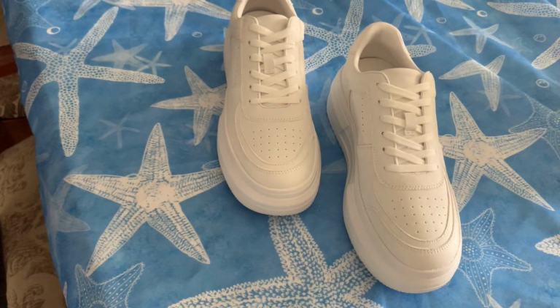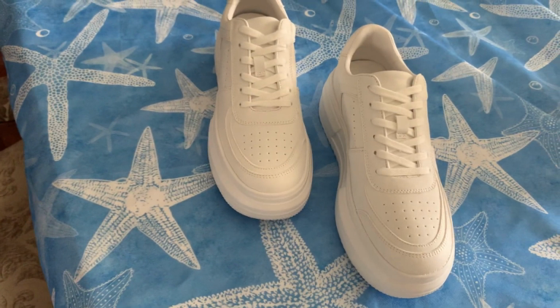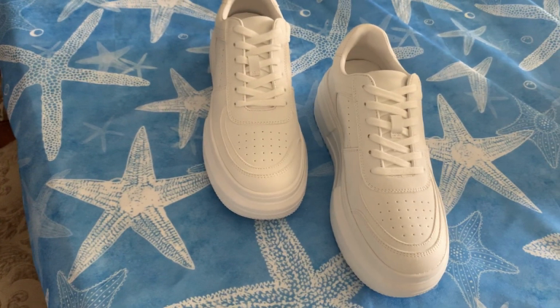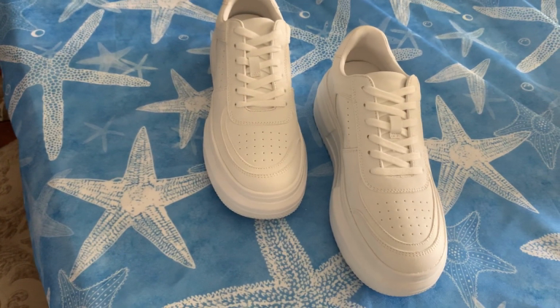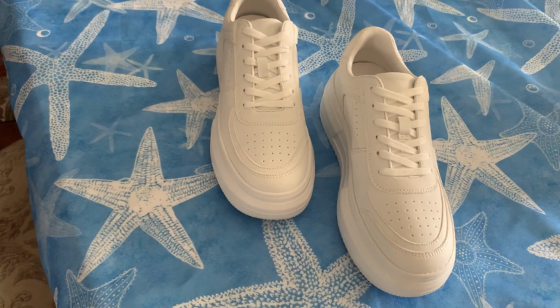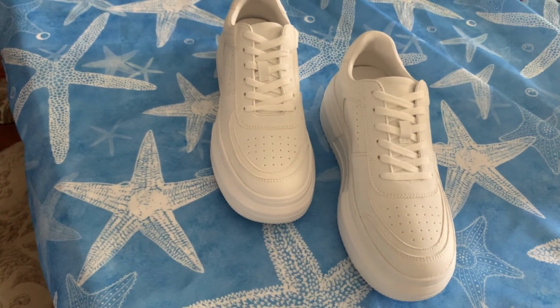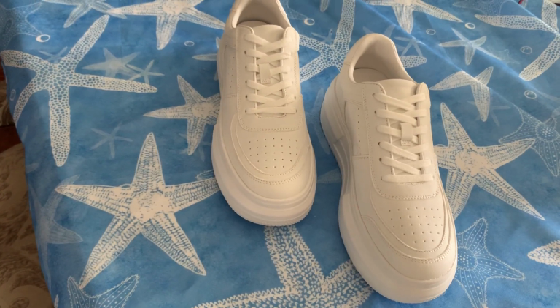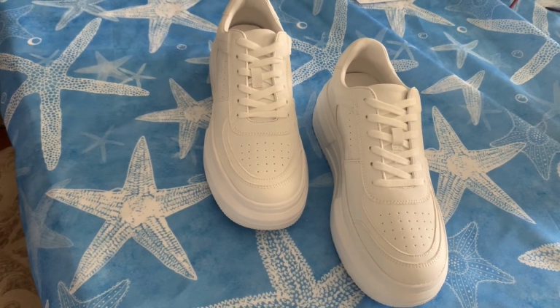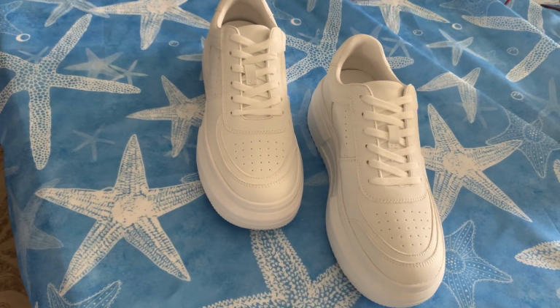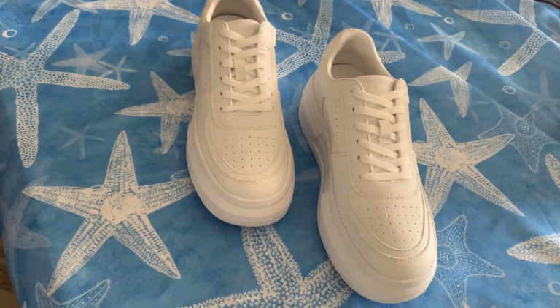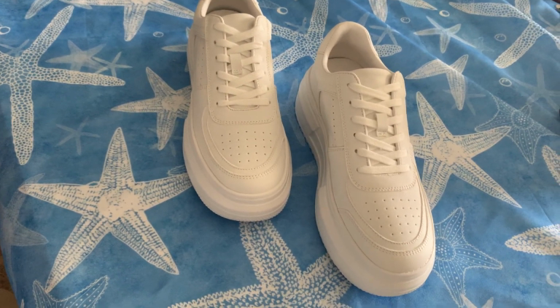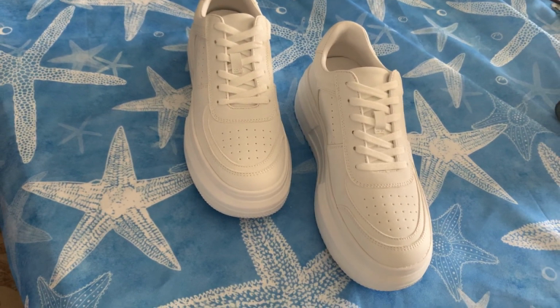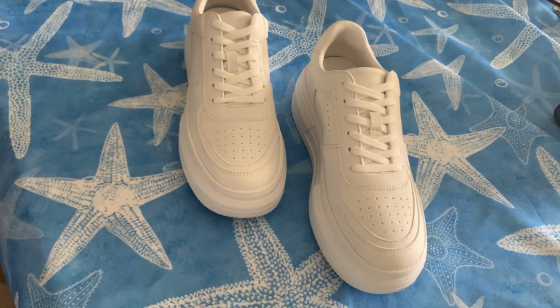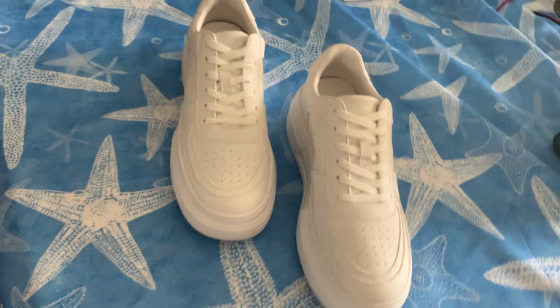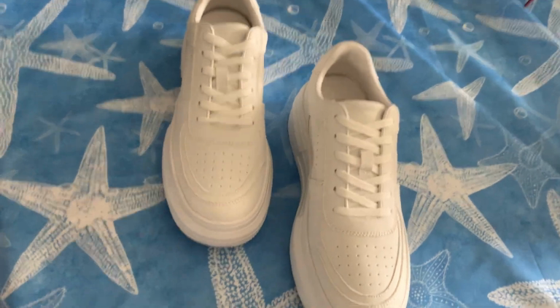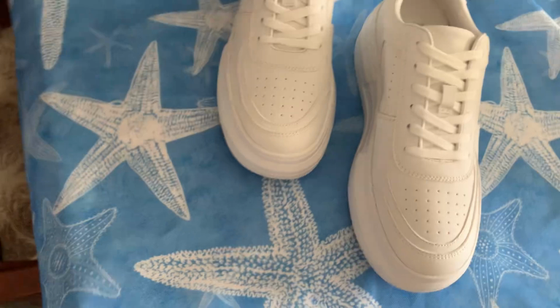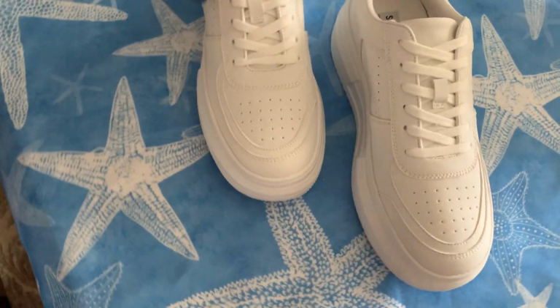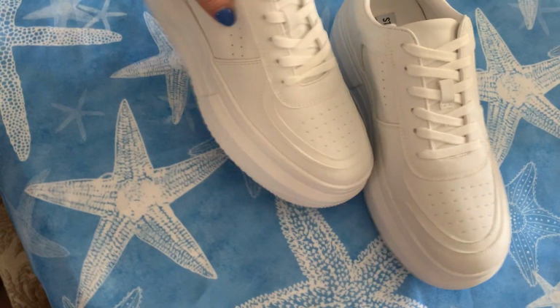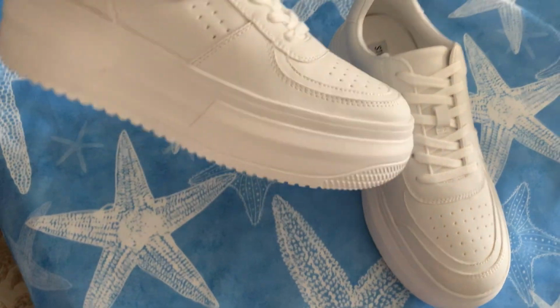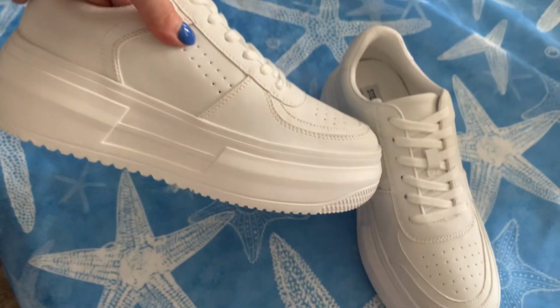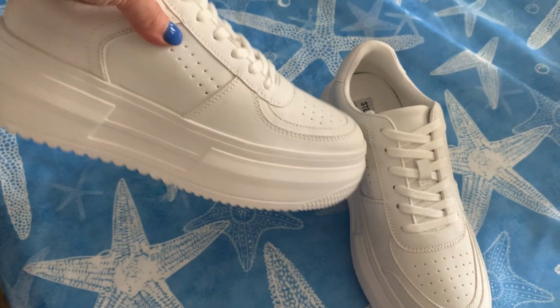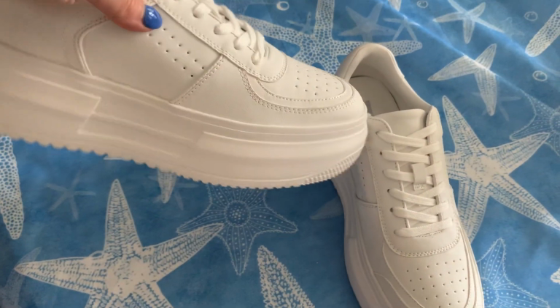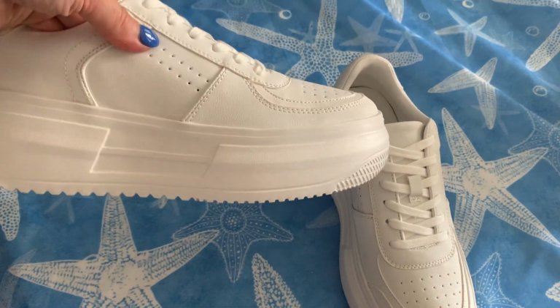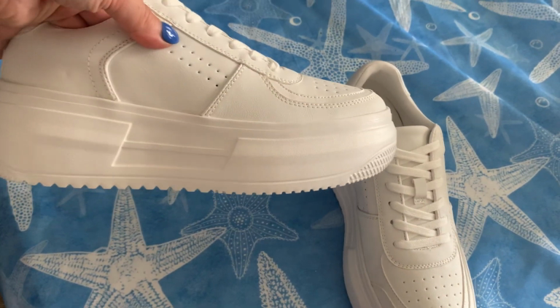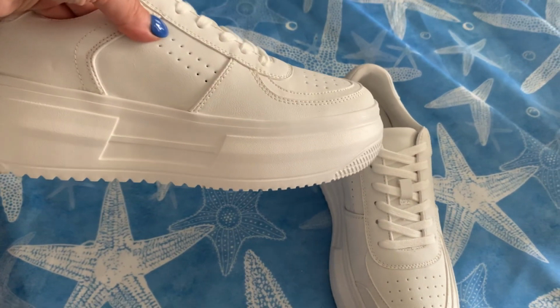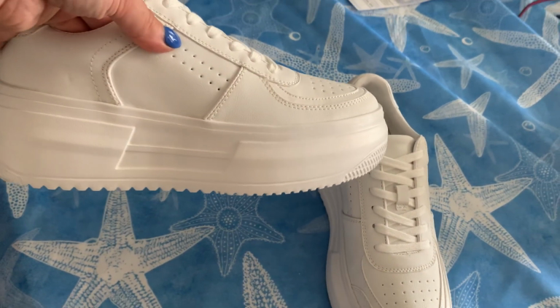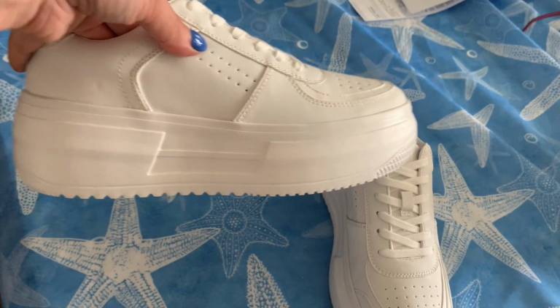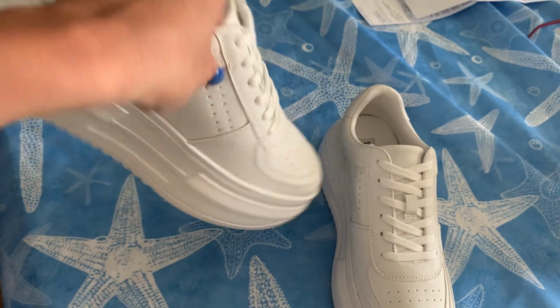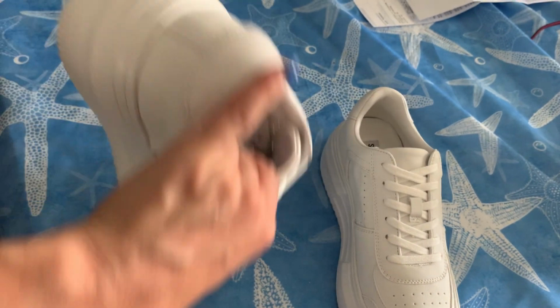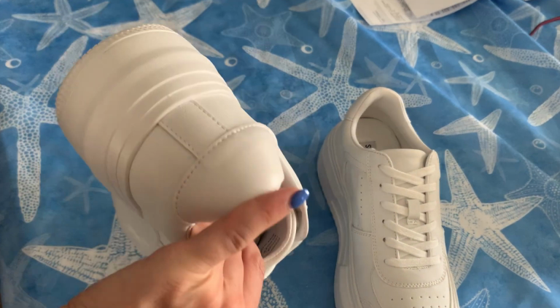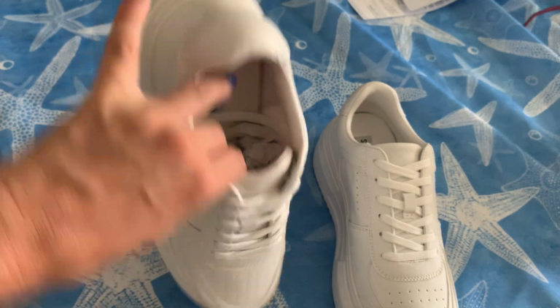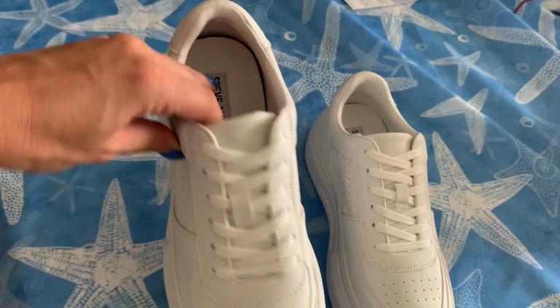This video is on my favorite brand new sneakers by Steve Madden. I love these so much. They're beautiful. They're like platform sneakers — they're super fun and they match everything.